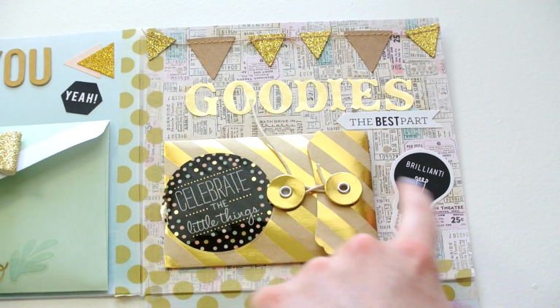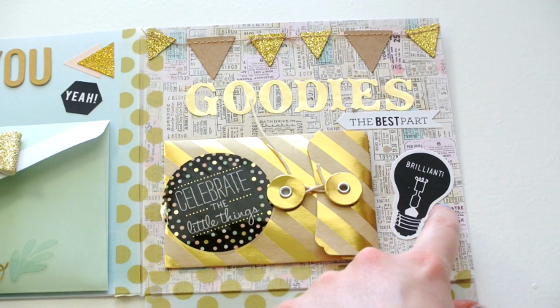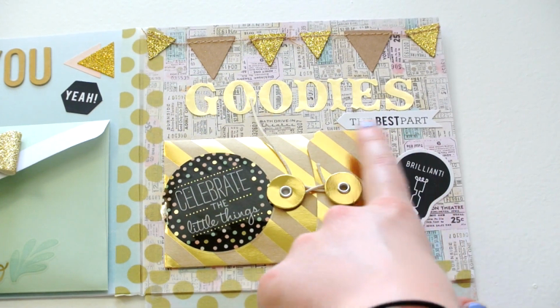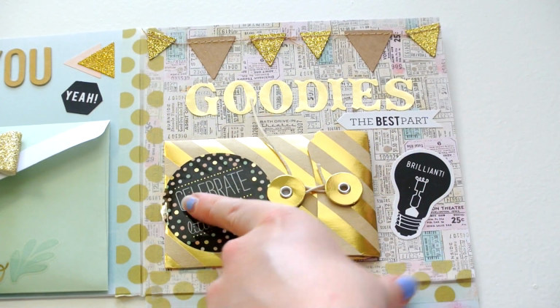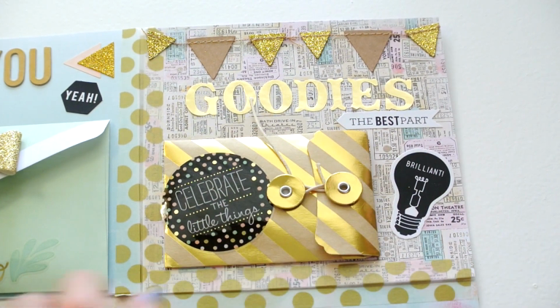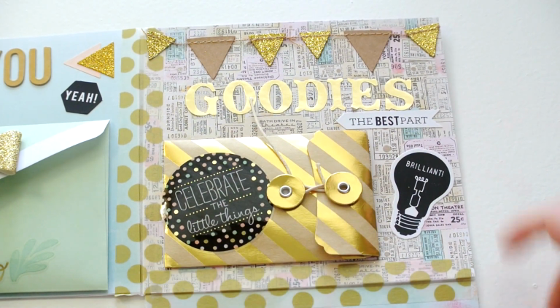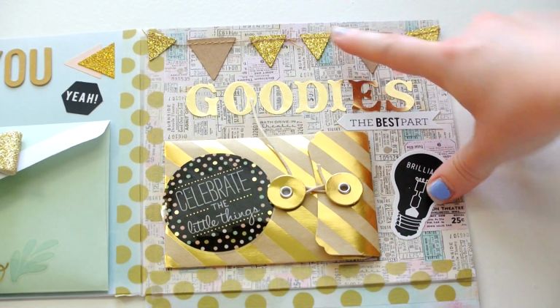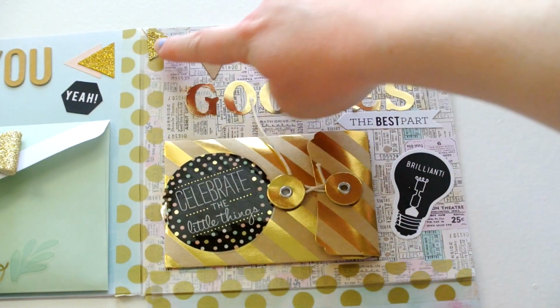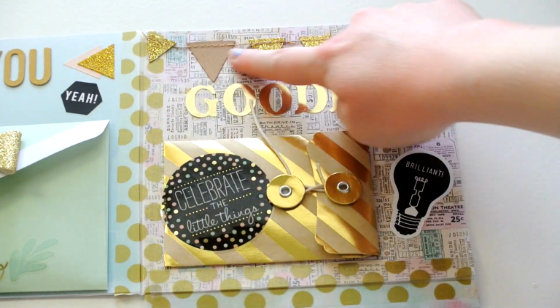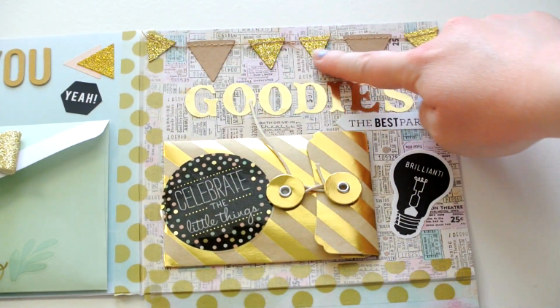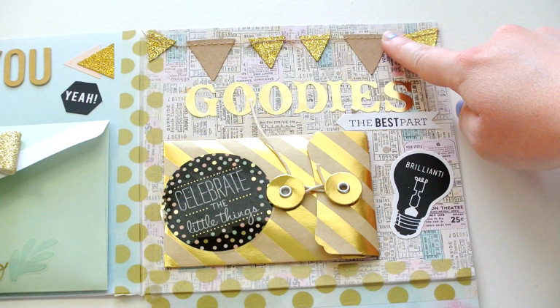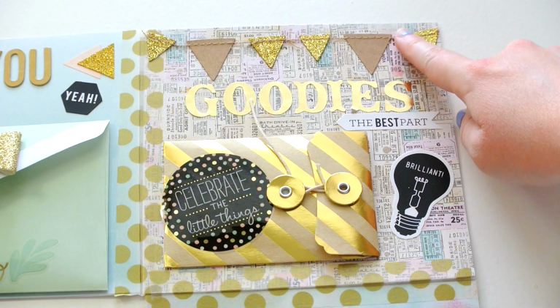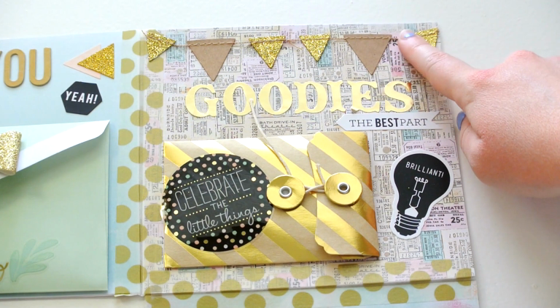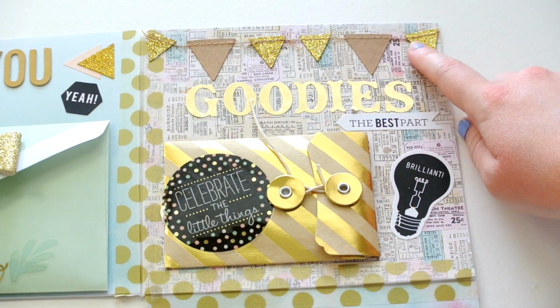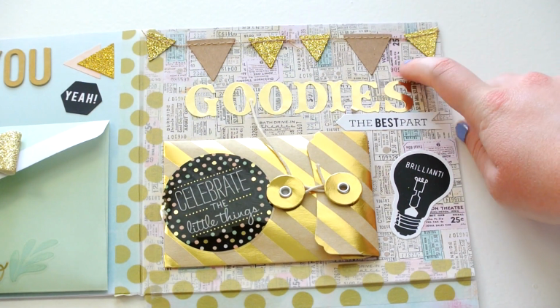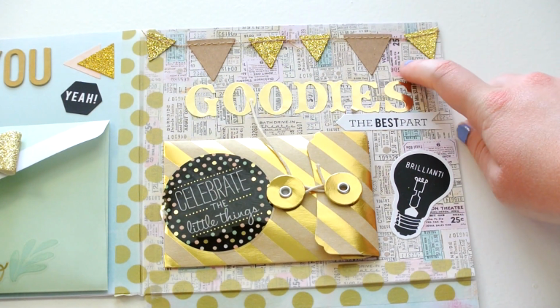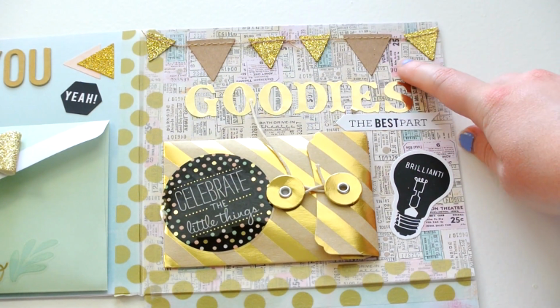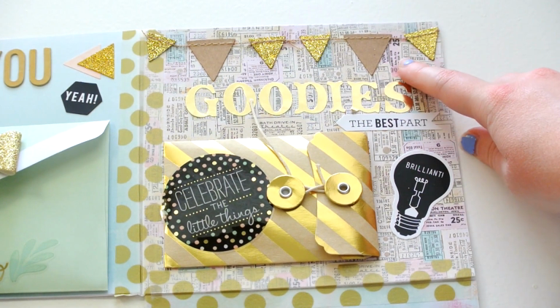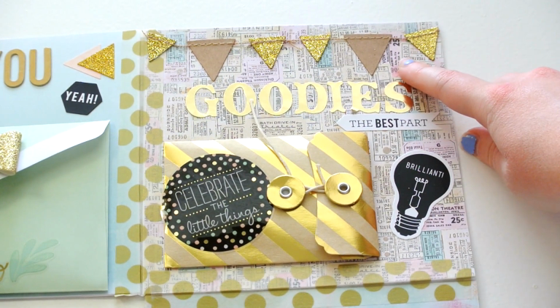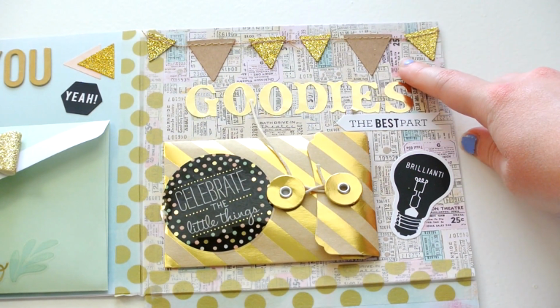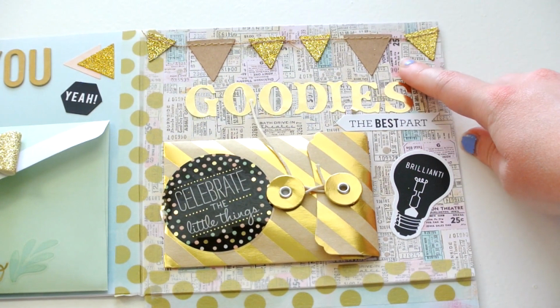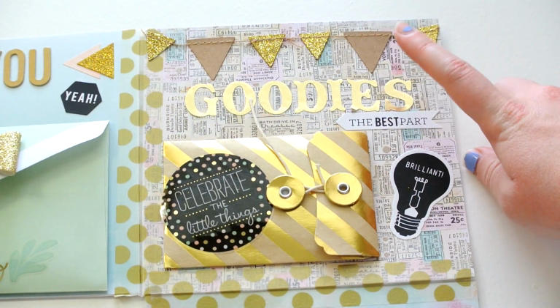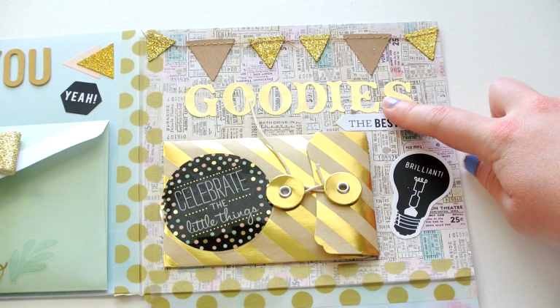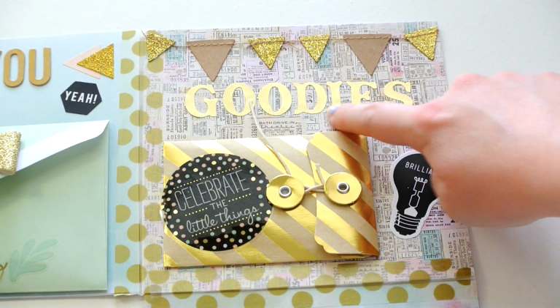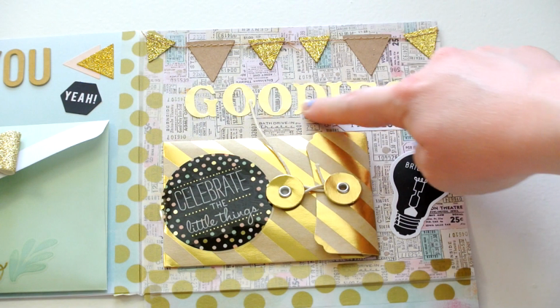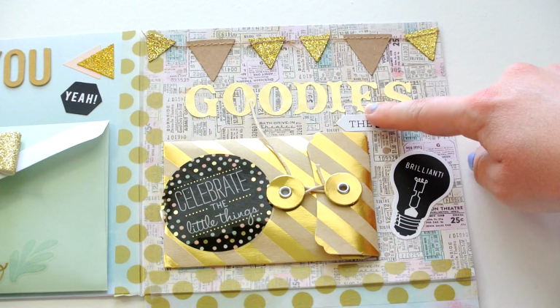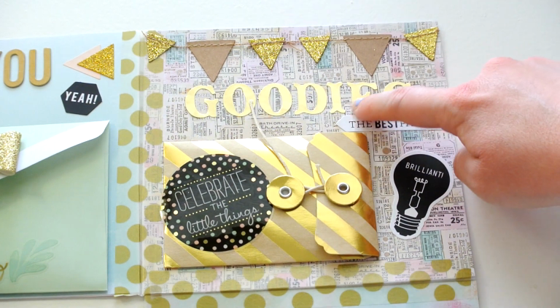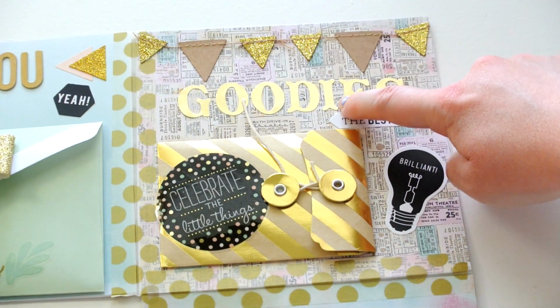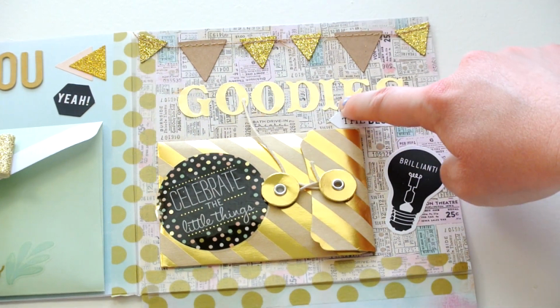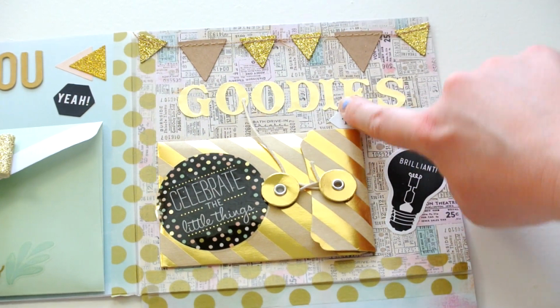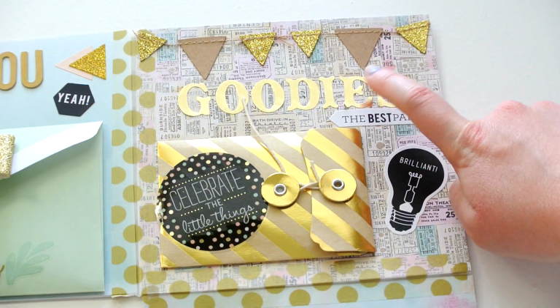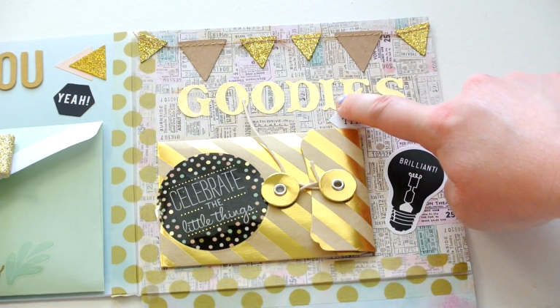And then just more decorative pieces. This little banner that I glued down is from Hobby Lobby, I think. And these gold stickers, I think, are from Target.